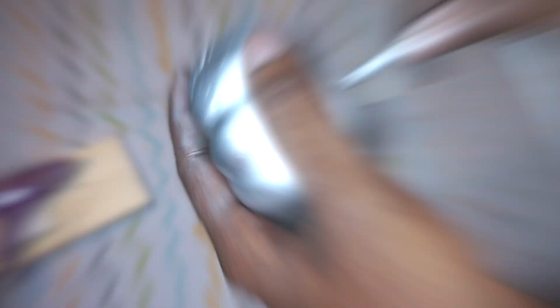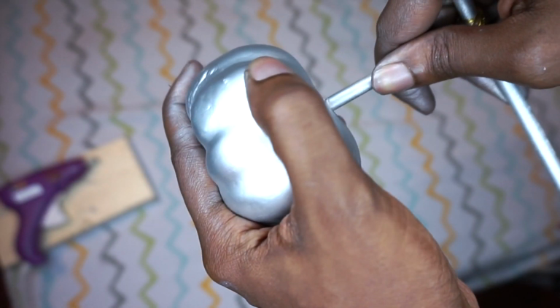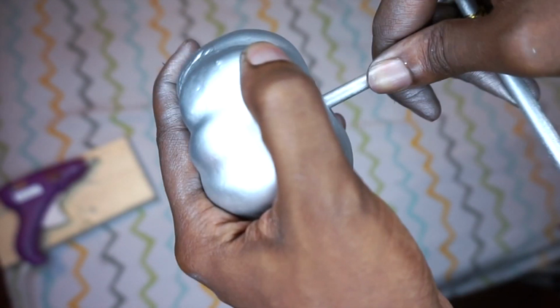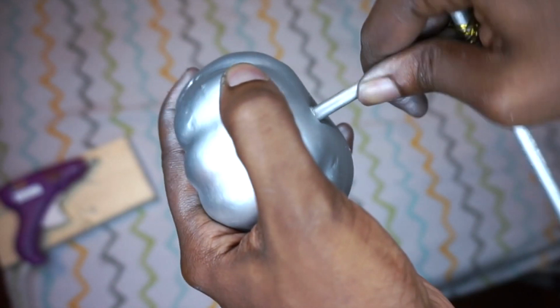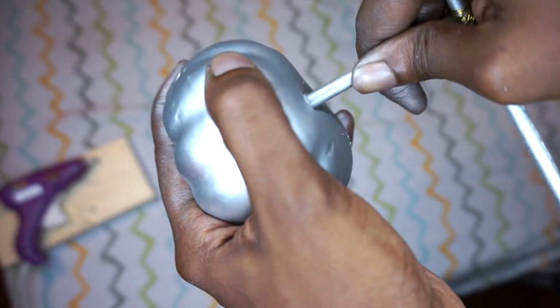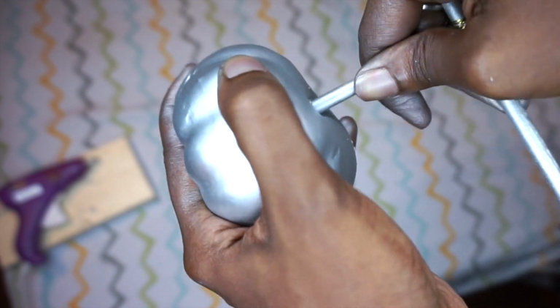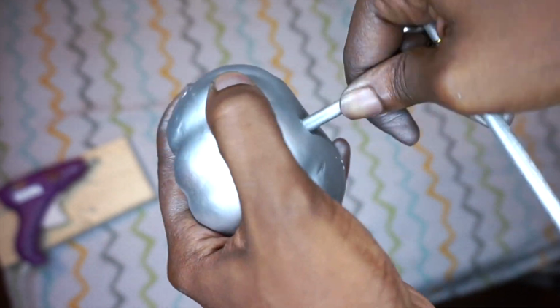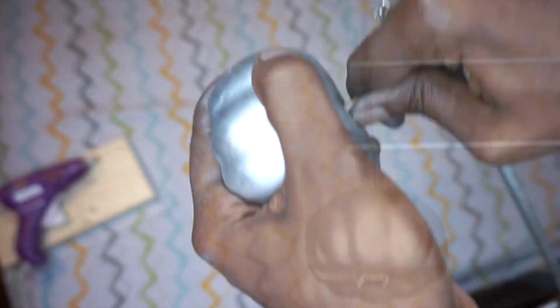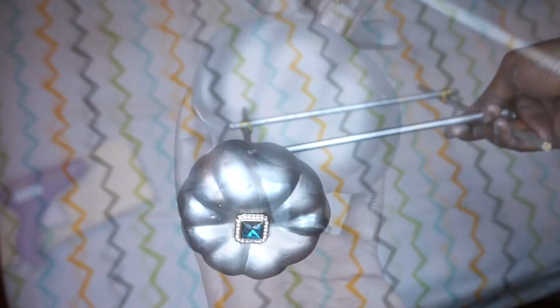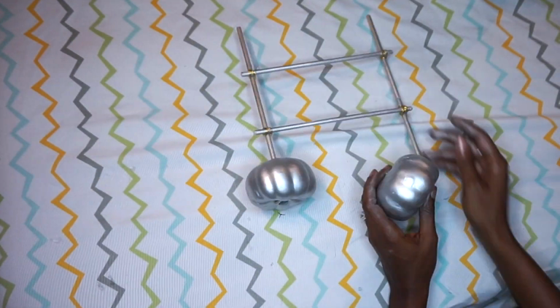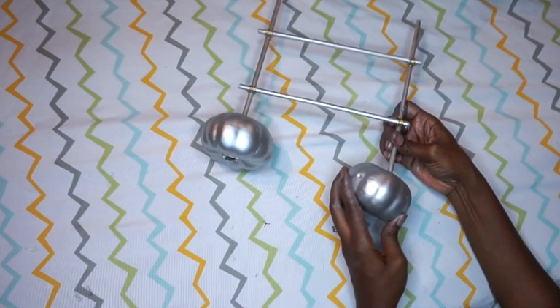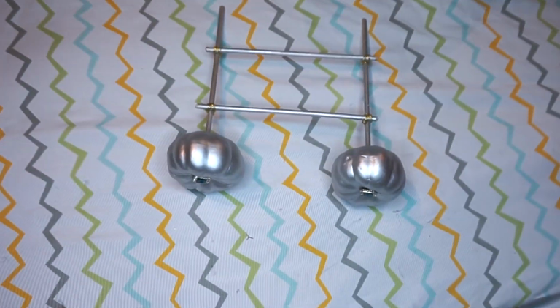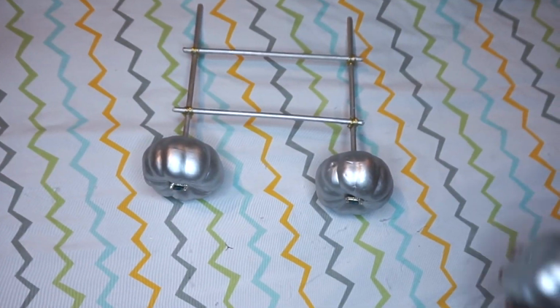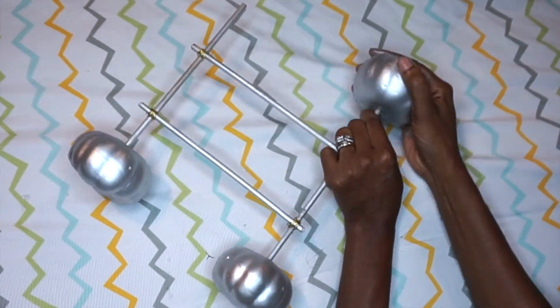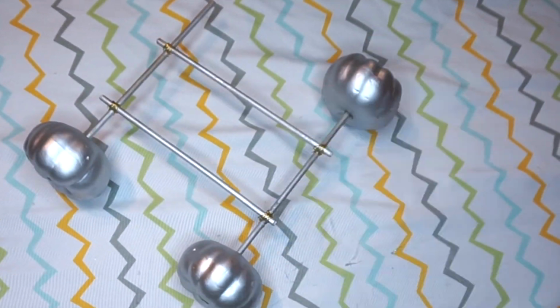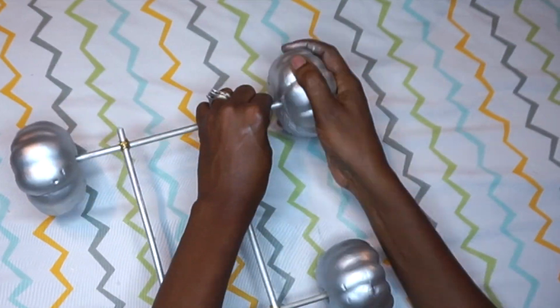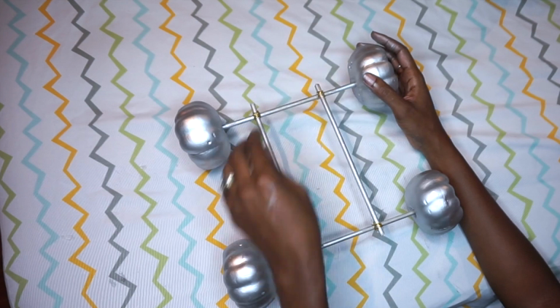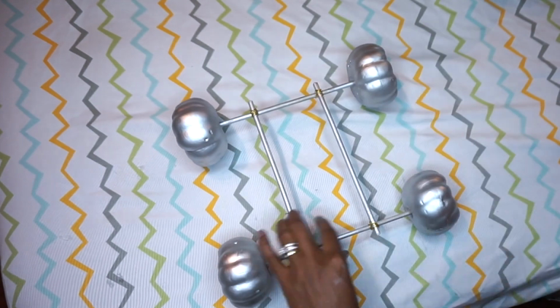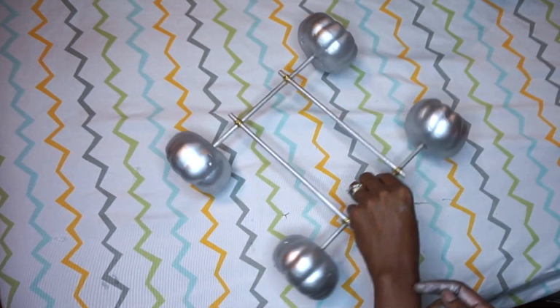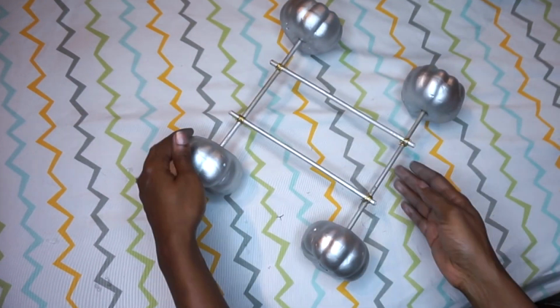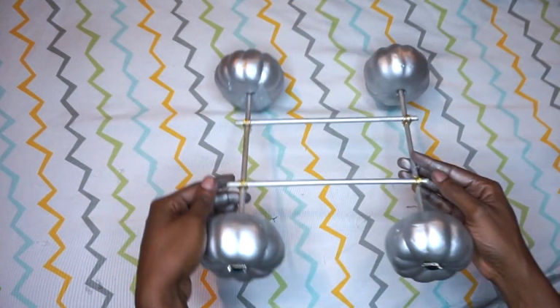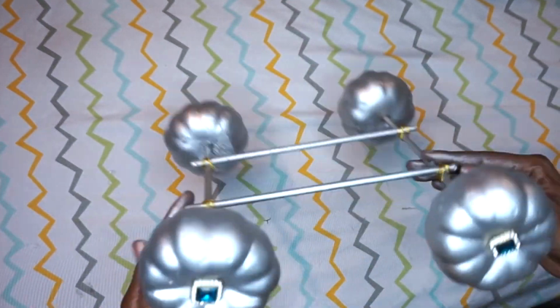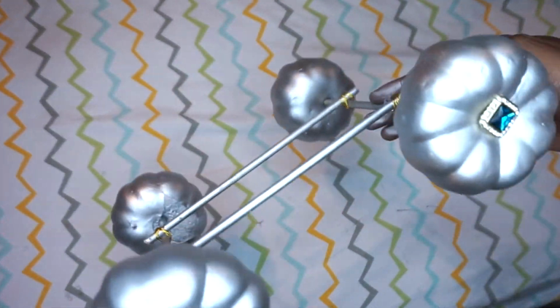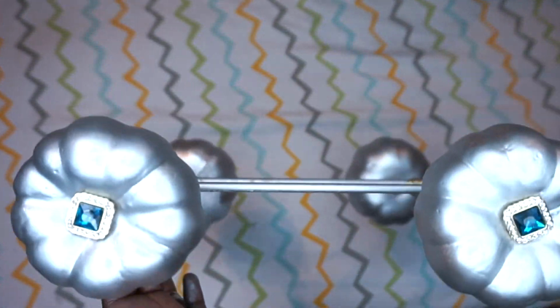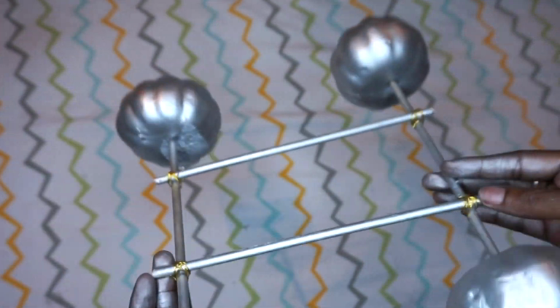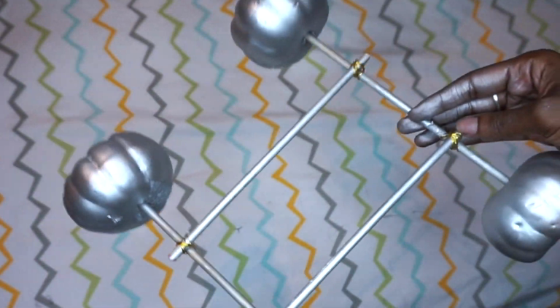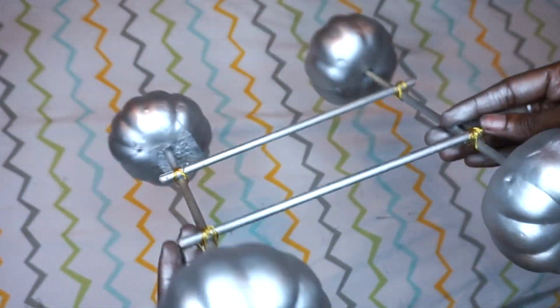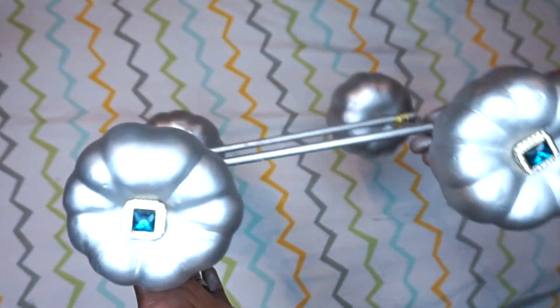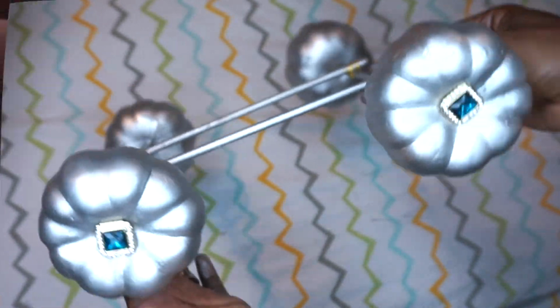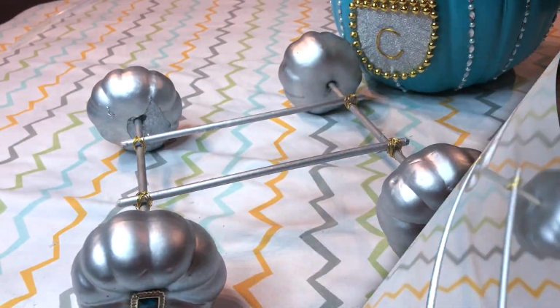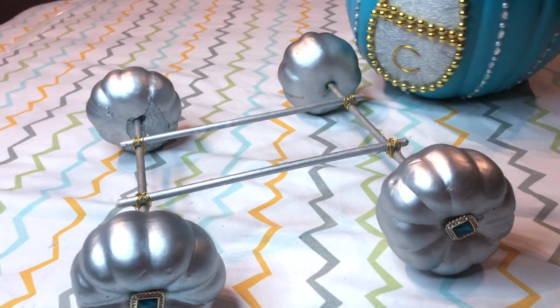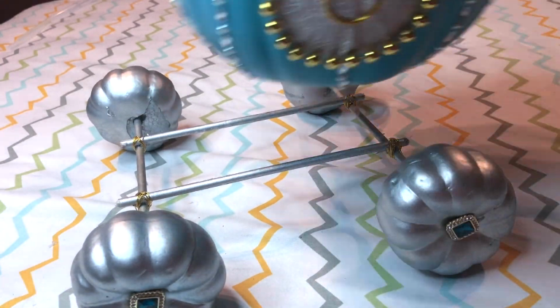Then I just stuck the edges of the dowels into the small pumpkins. Make sure the small pumpkins are a type you can stick something through — it's like styrofoam but I think it's something else. Comment below if you know what the material is!